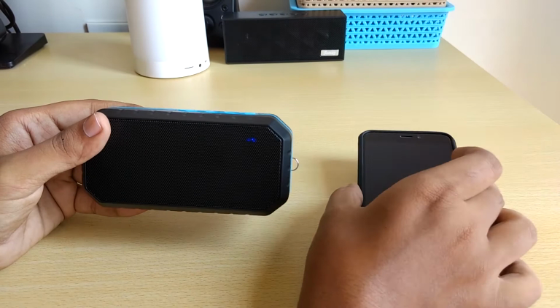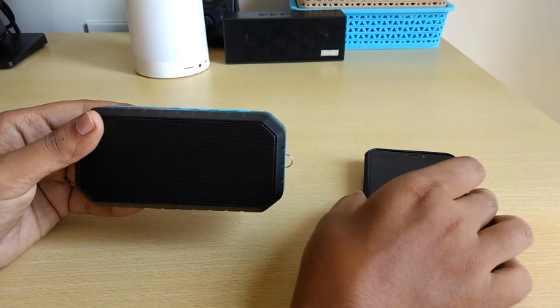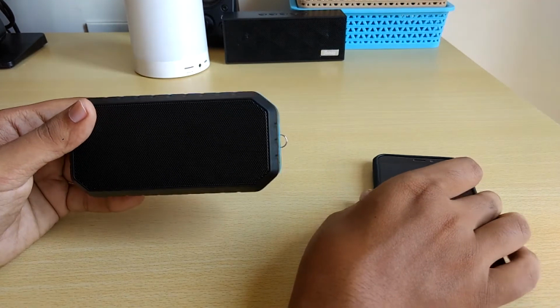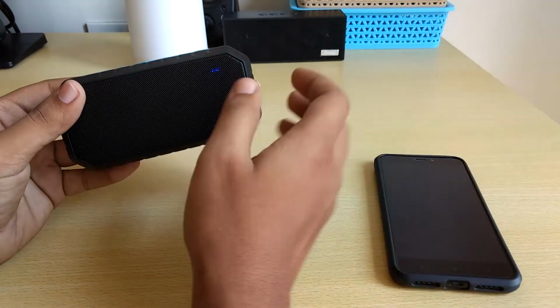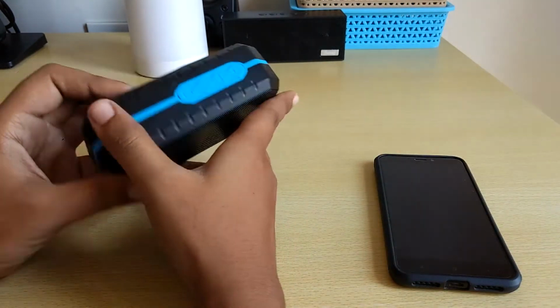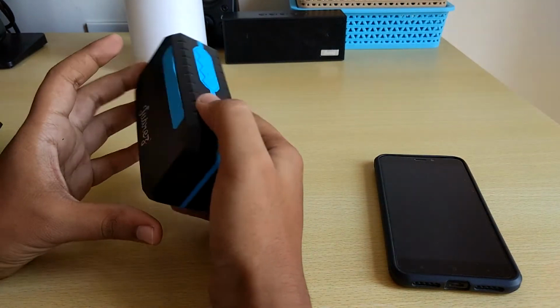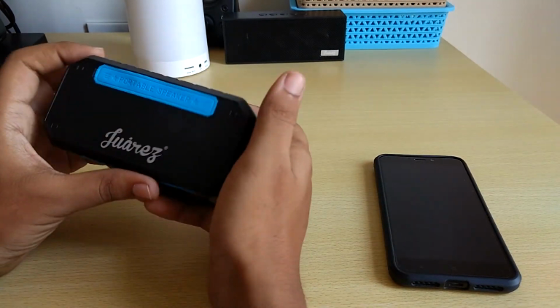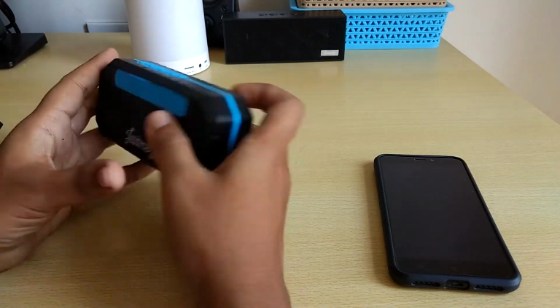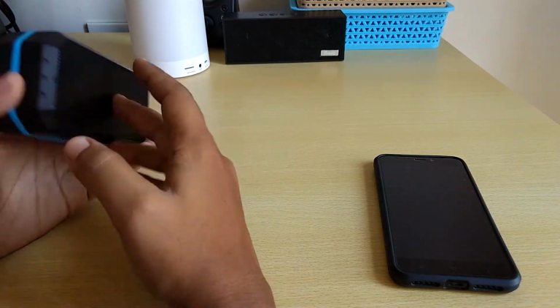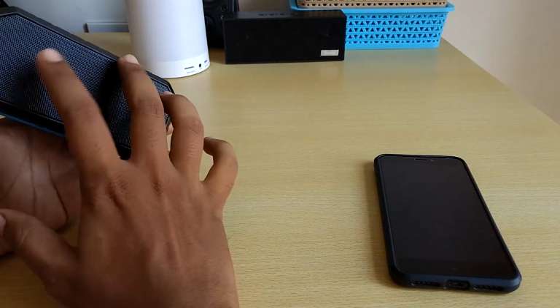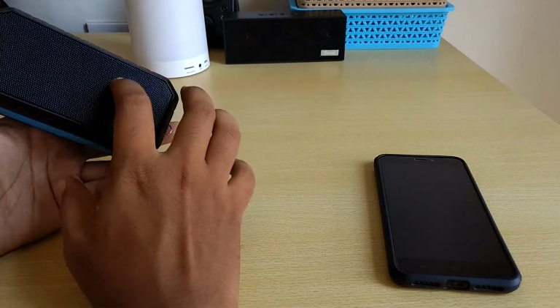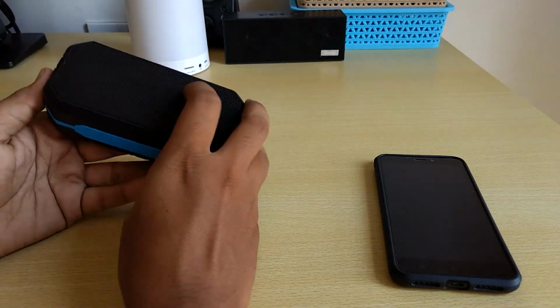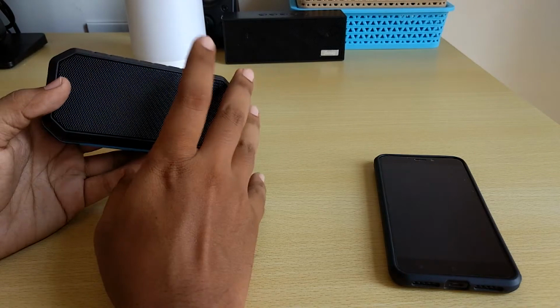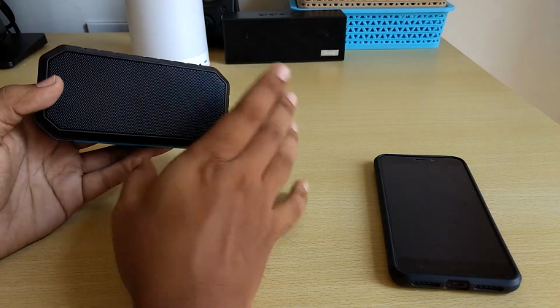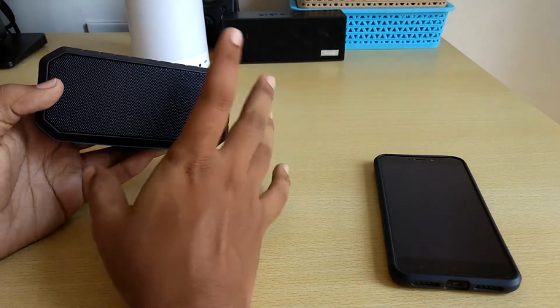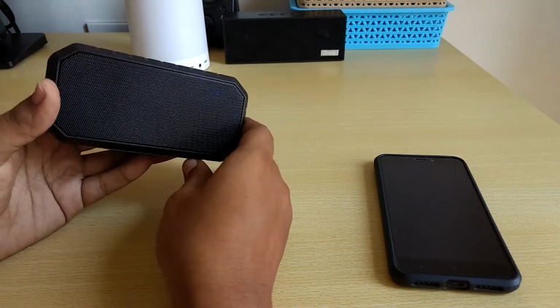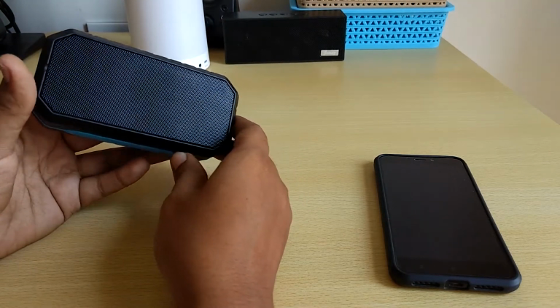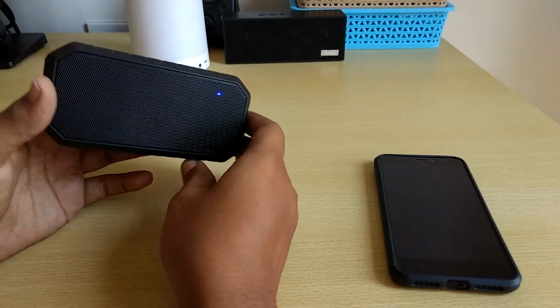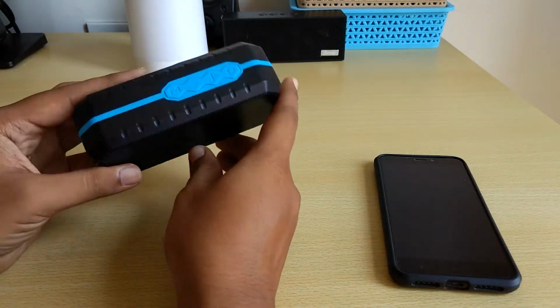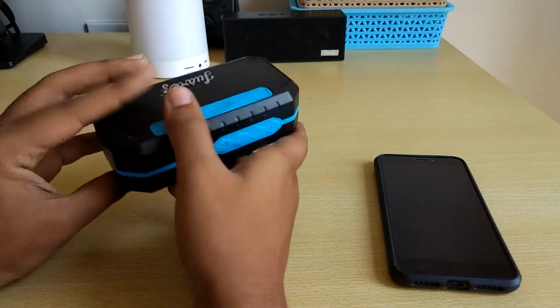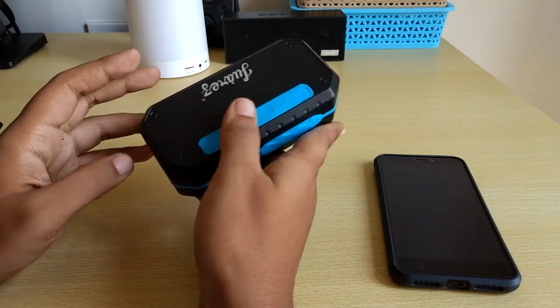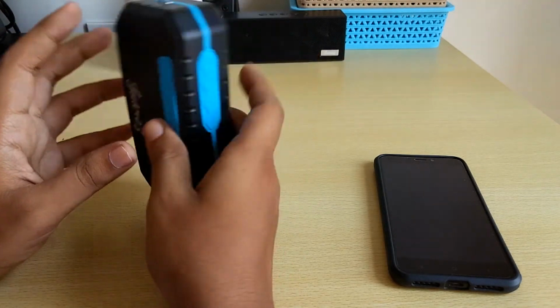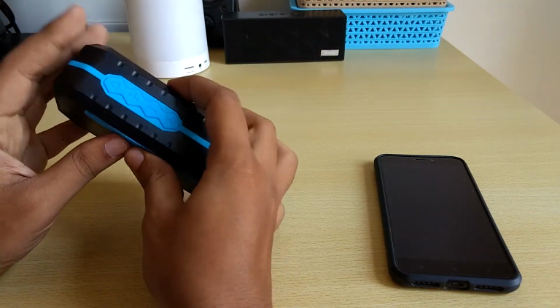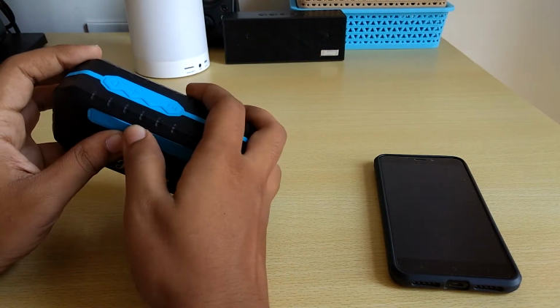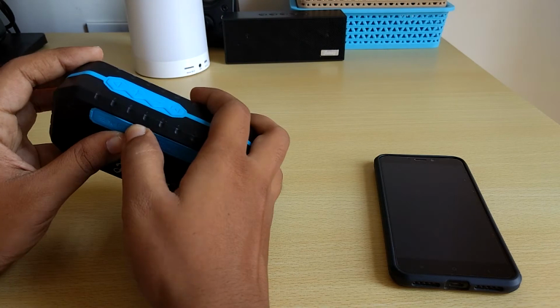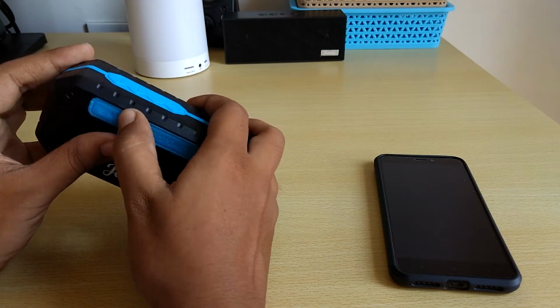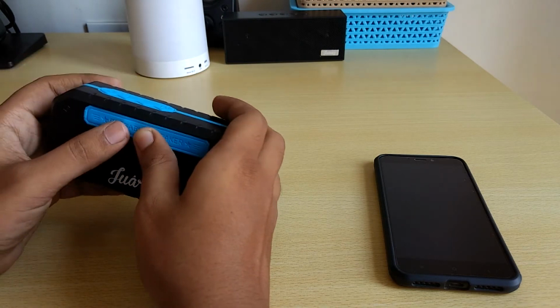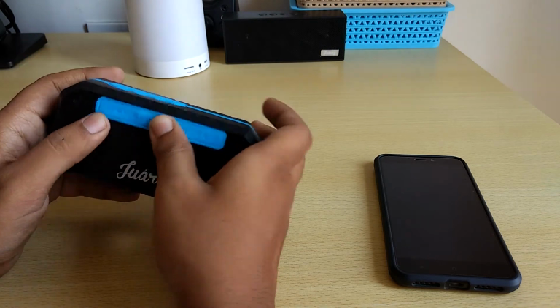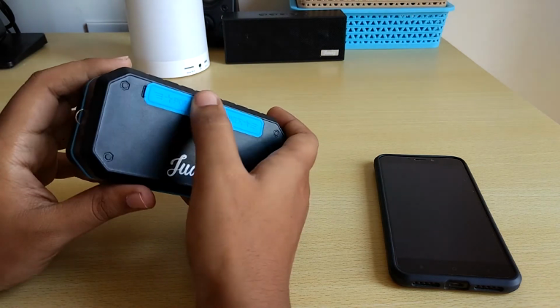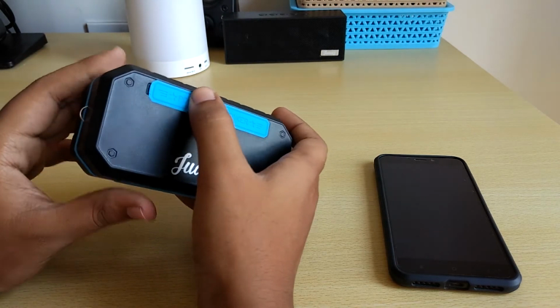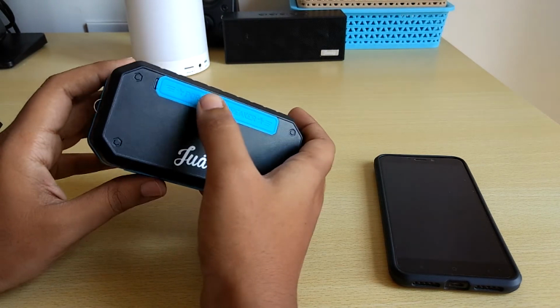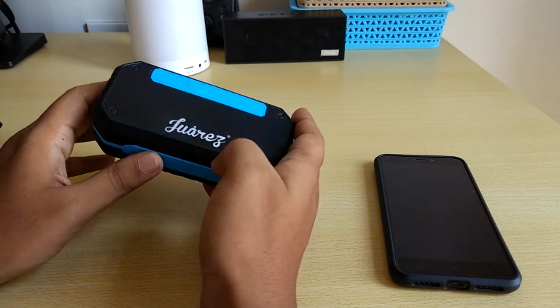That's how the audio is via Bluetooth. For a 3W speaker I would say the audio quality is really good. It is not the loudest but it is certainly having some clarity to it.